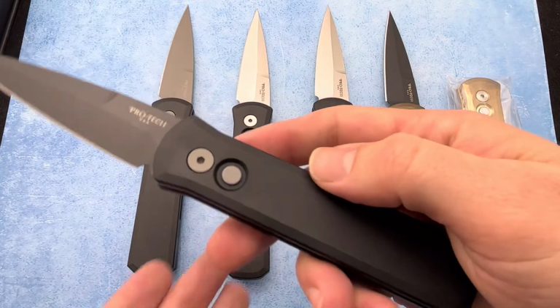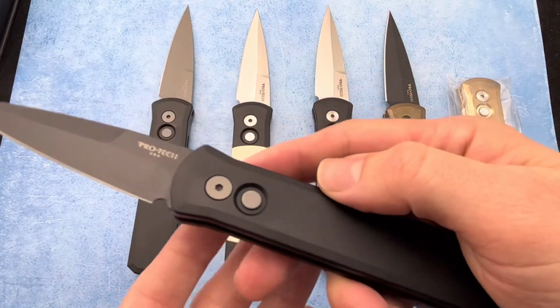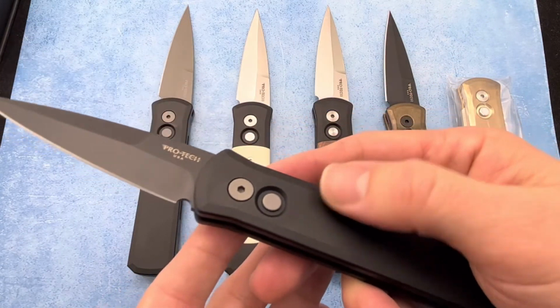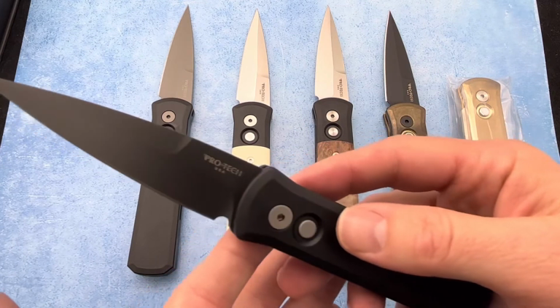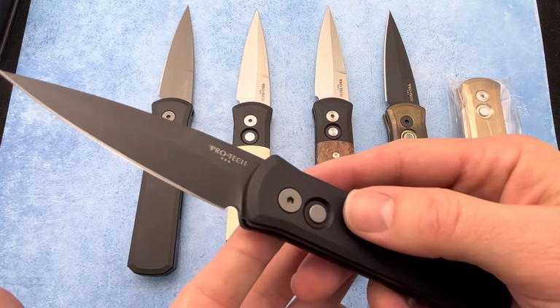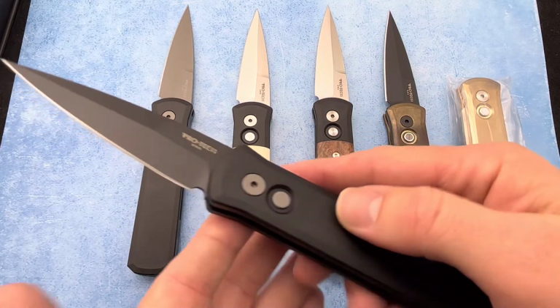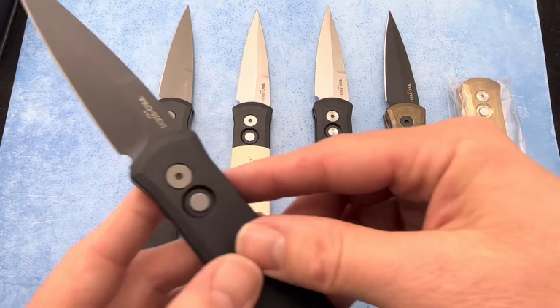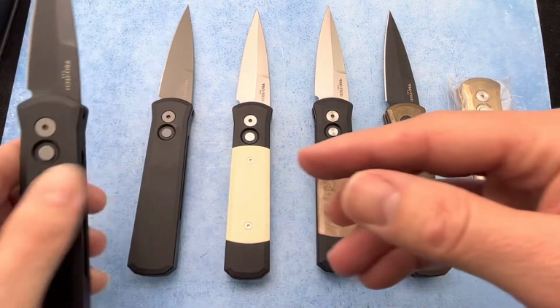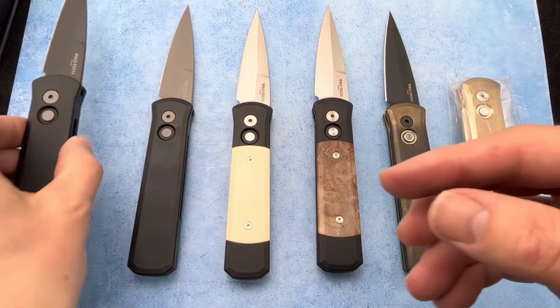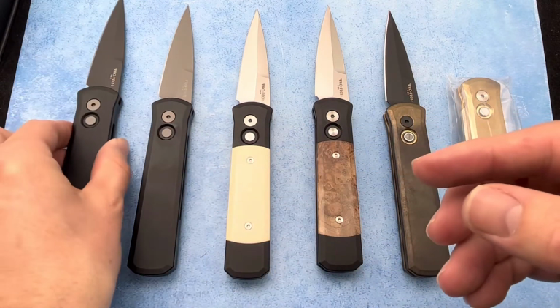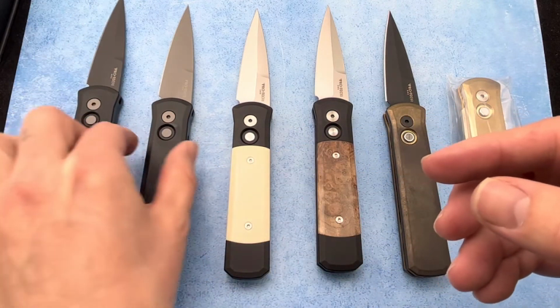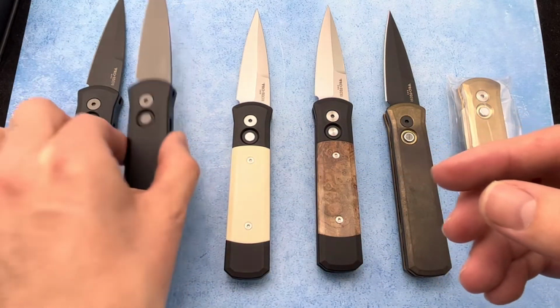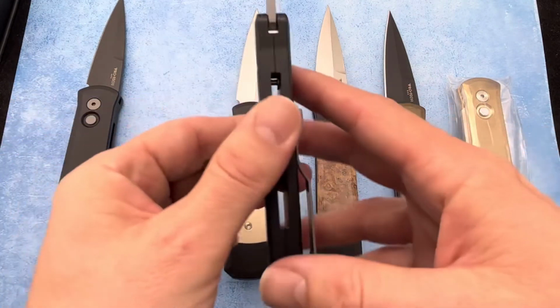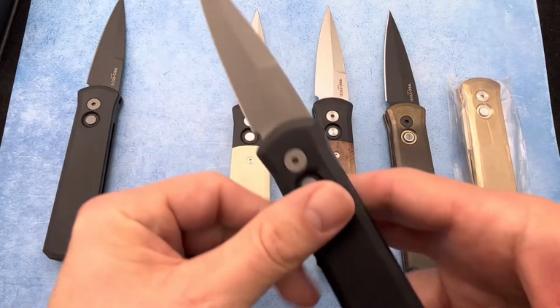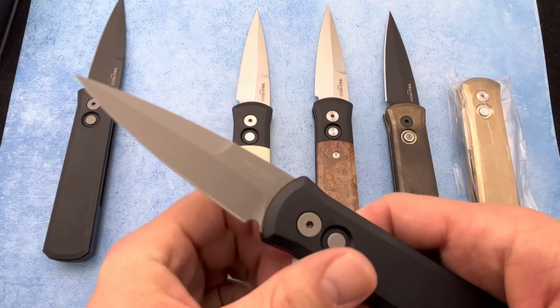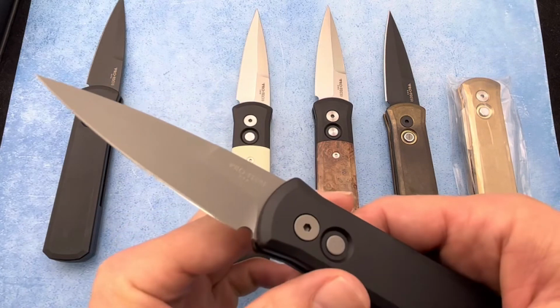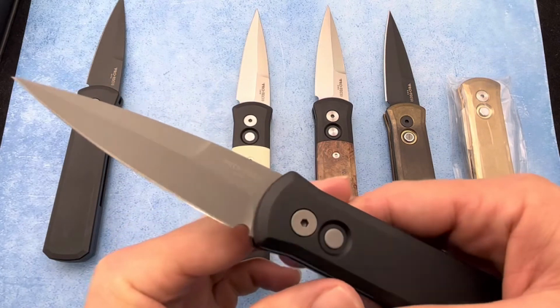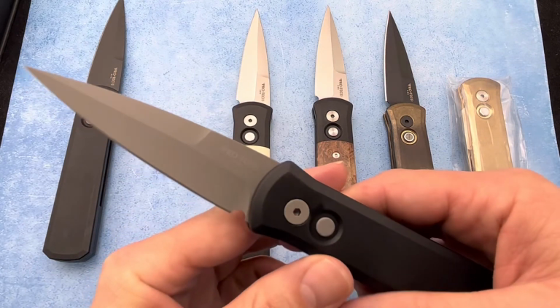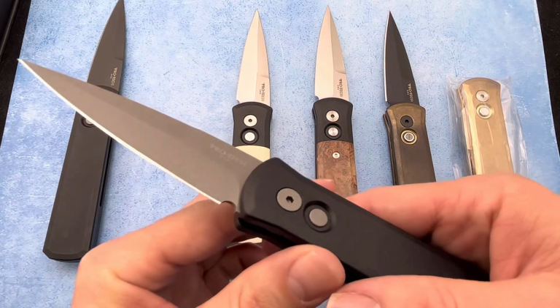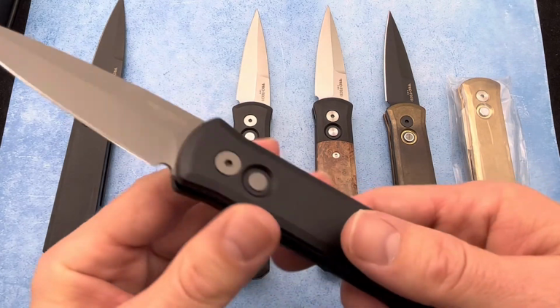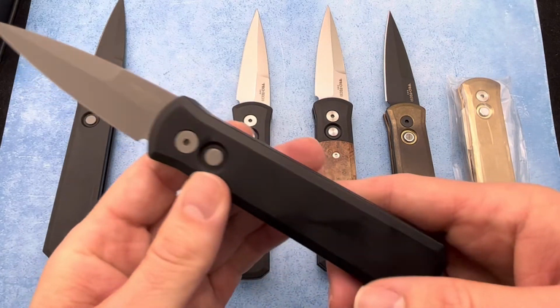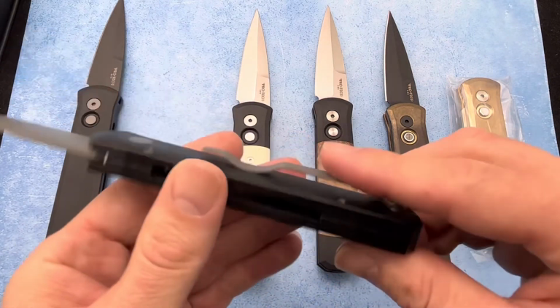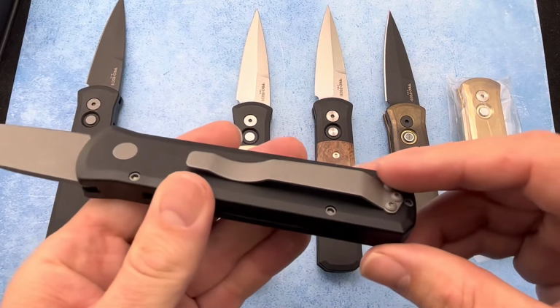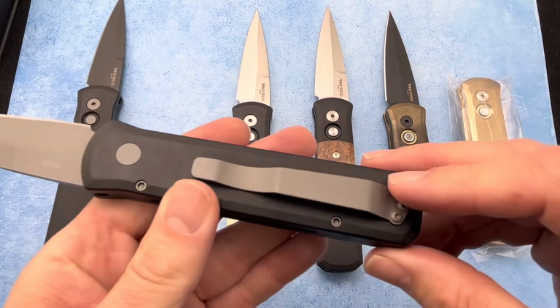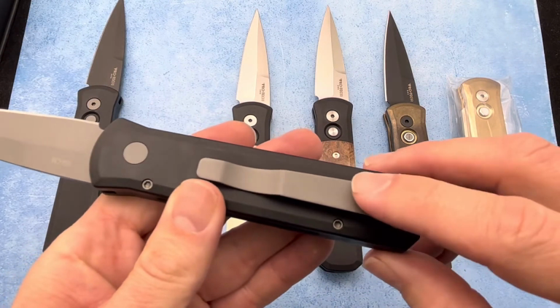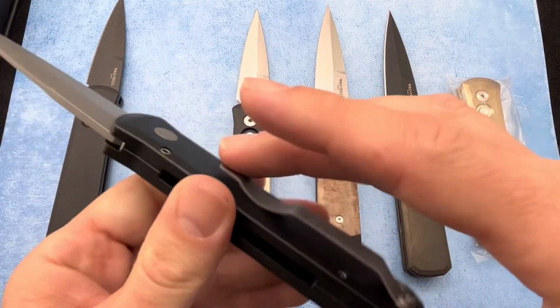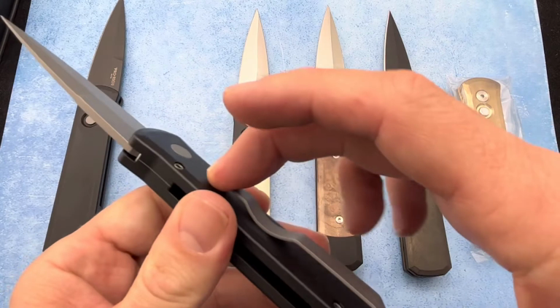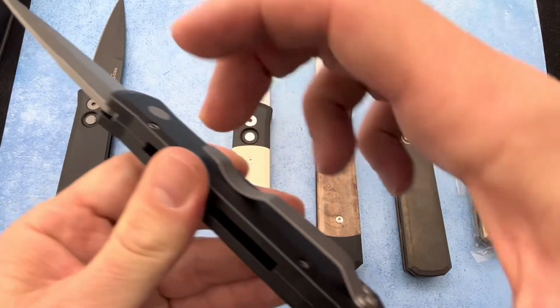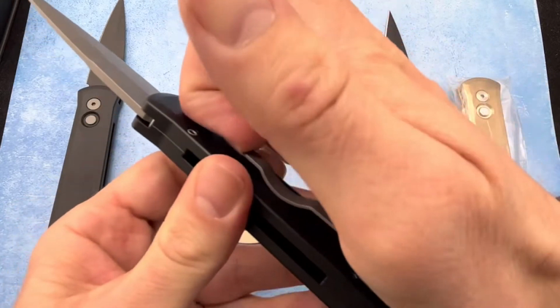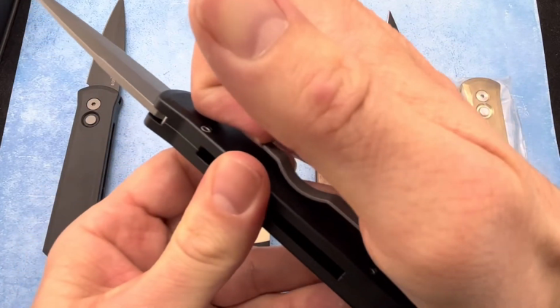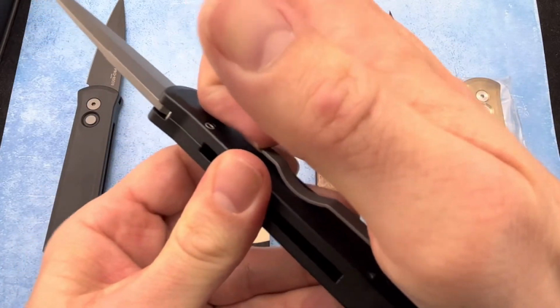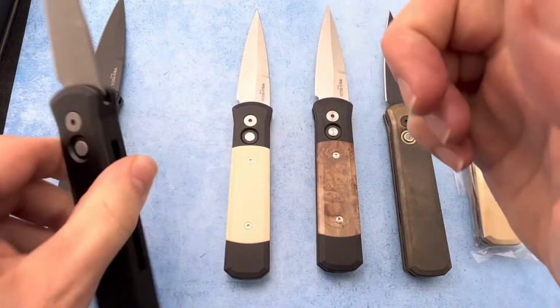This is the black handle with the black blade, and we have the black aluminum handle with the stonewashed blade. These things look really good and the pocket clips have fantastic retention.